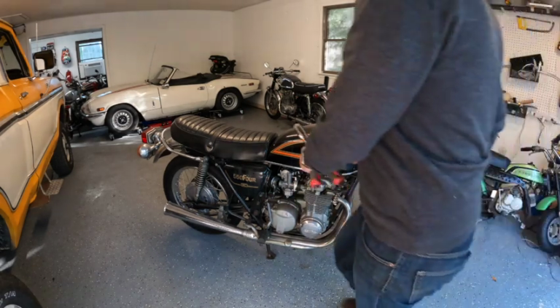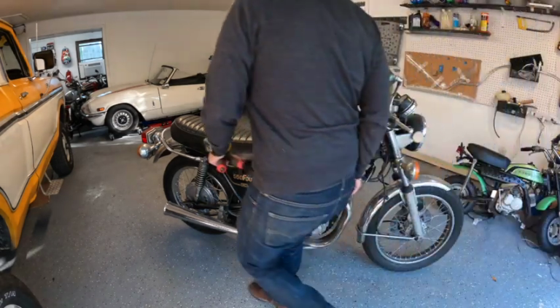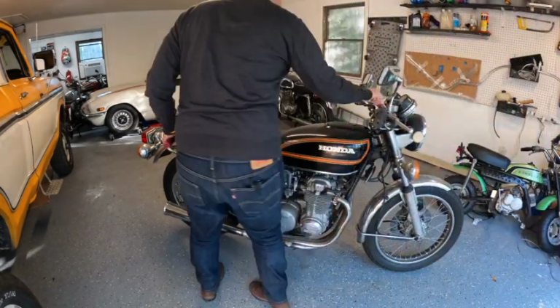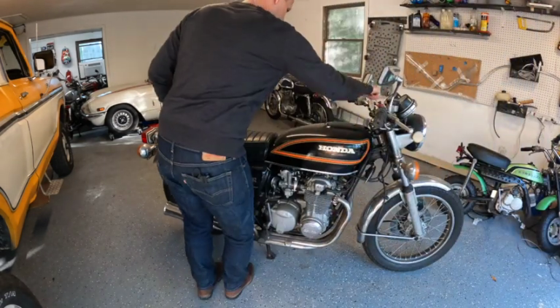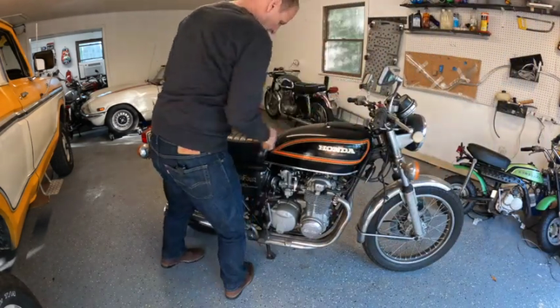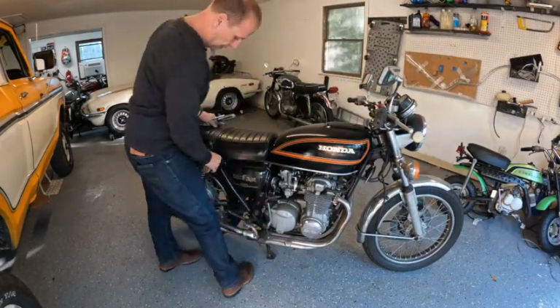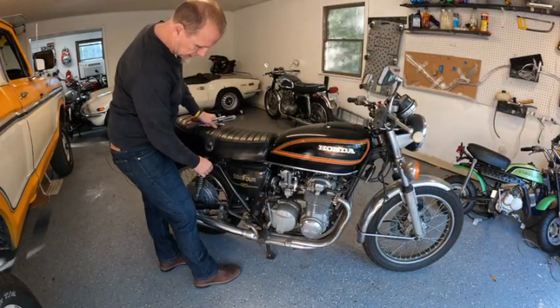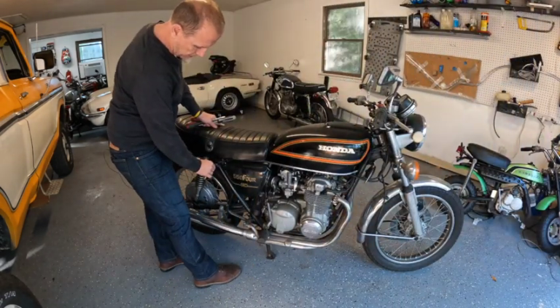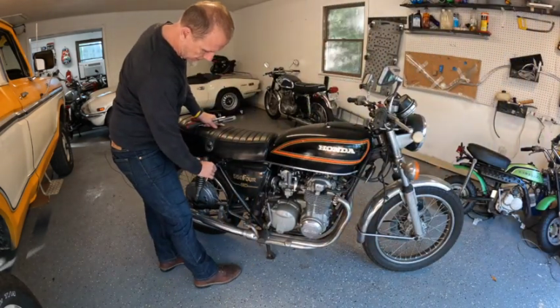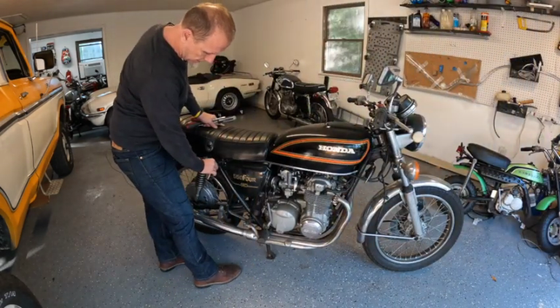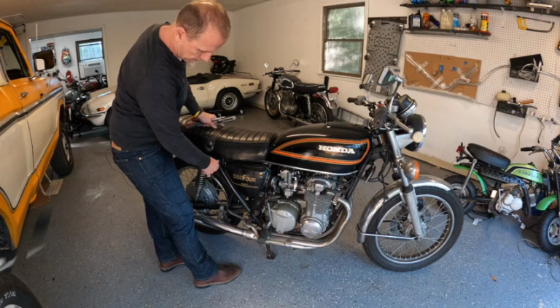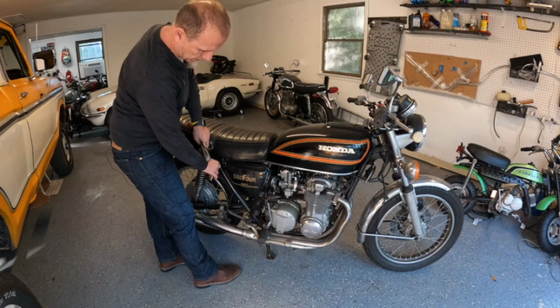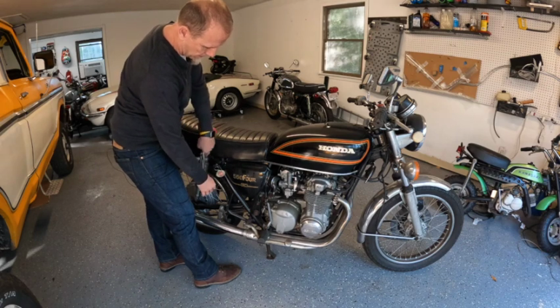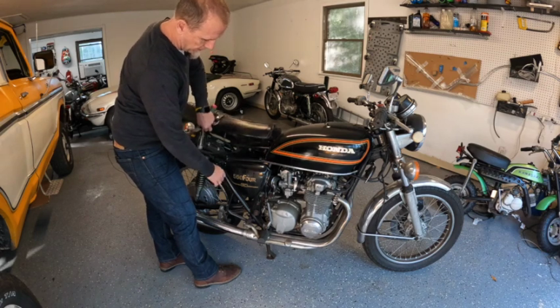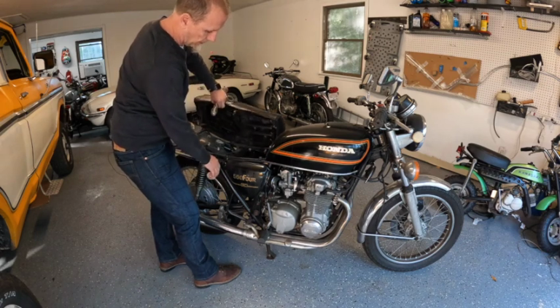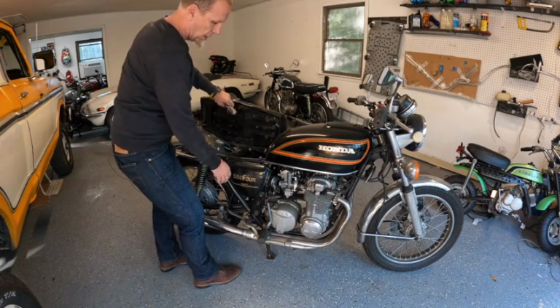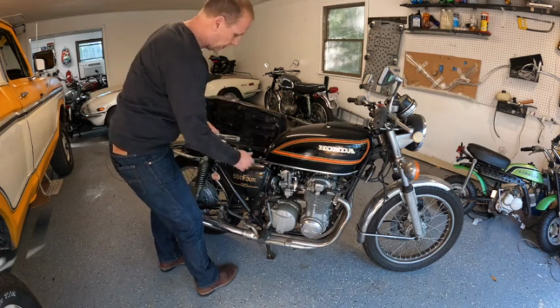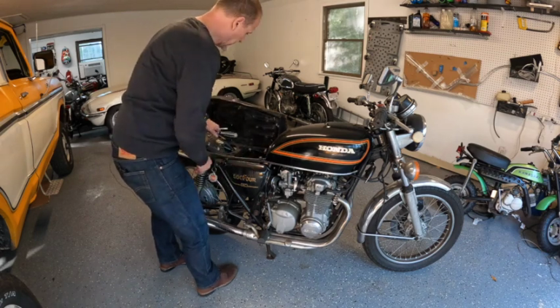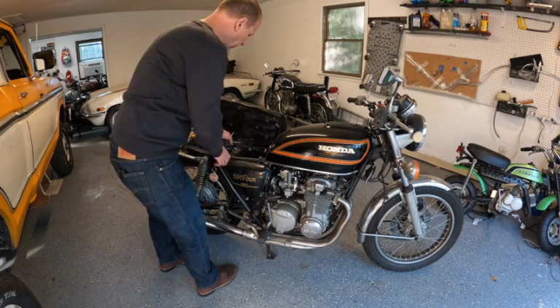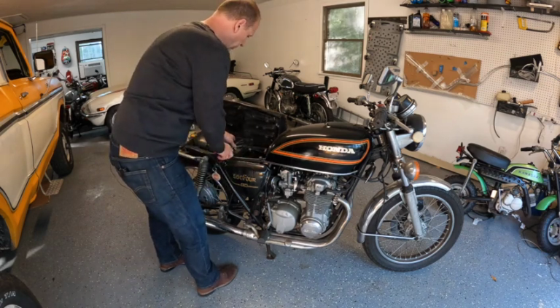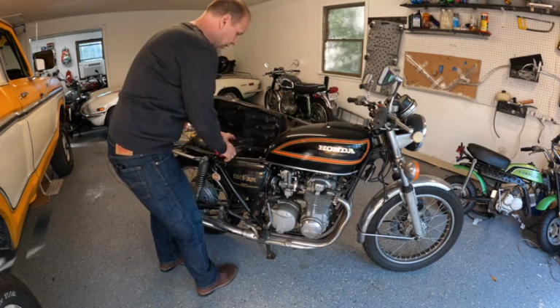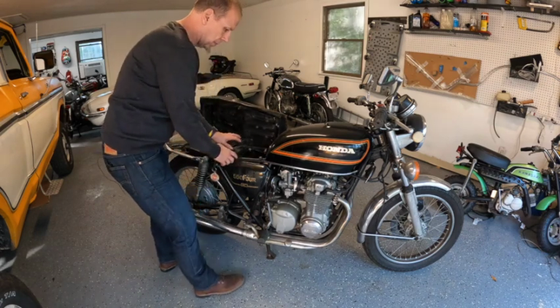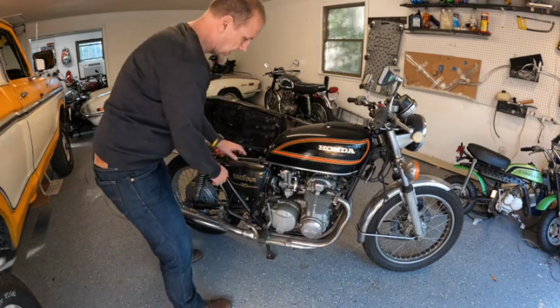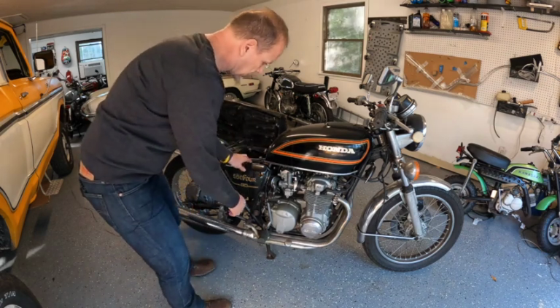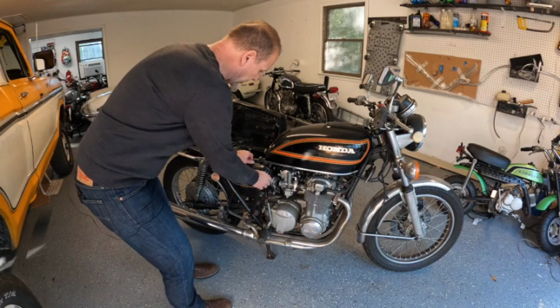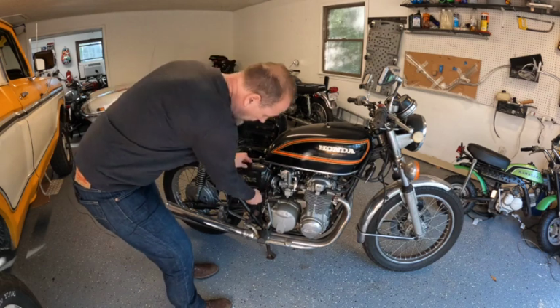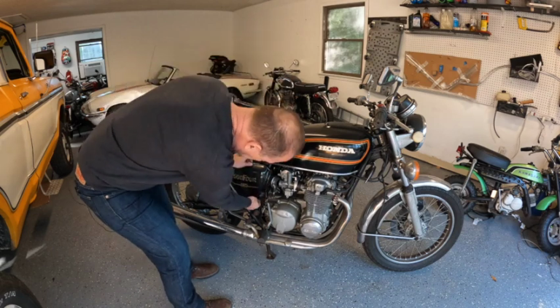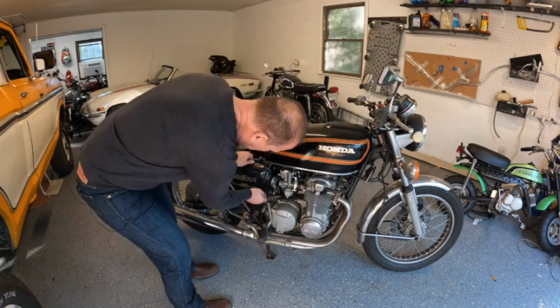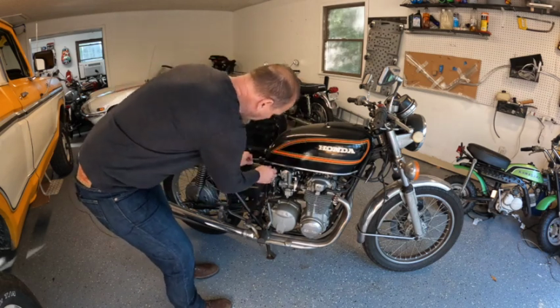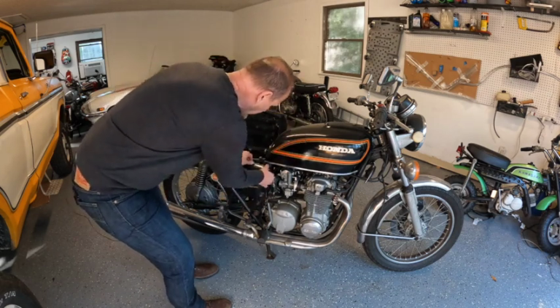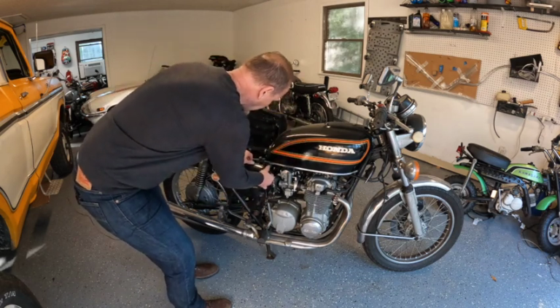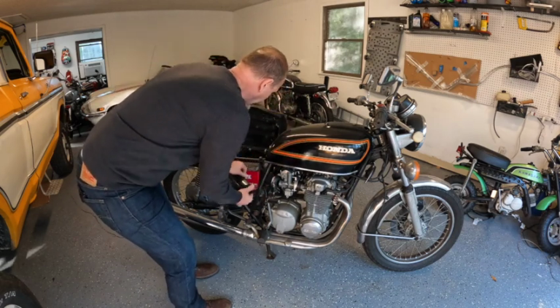First thing, popping the seat up and pulling these off. This motorcycle is super dirty, but we'll get it good and clean after.